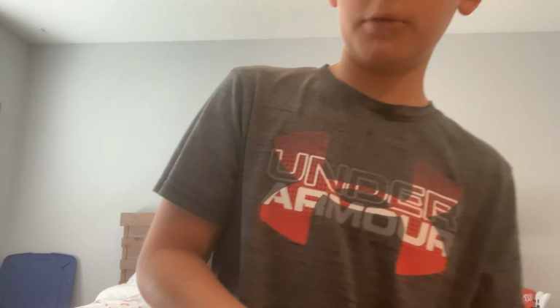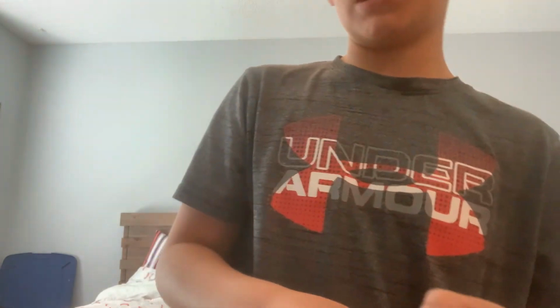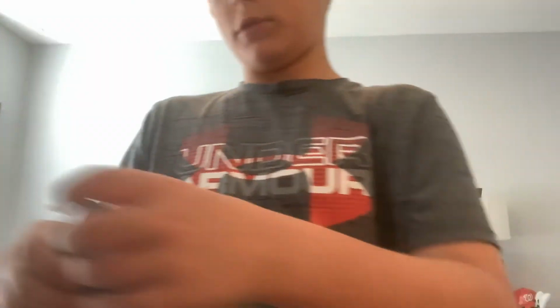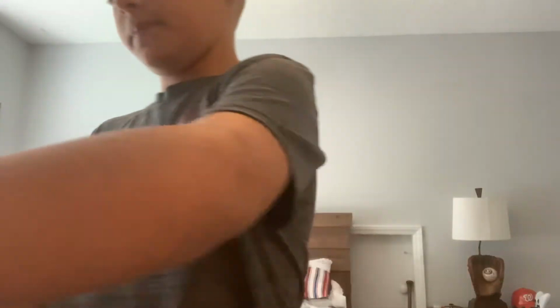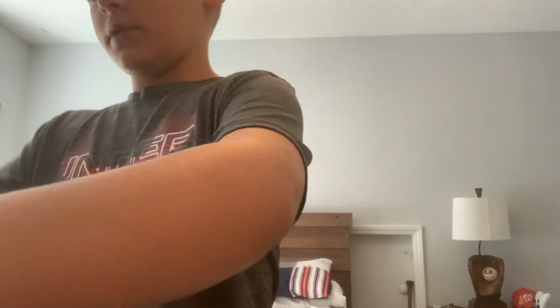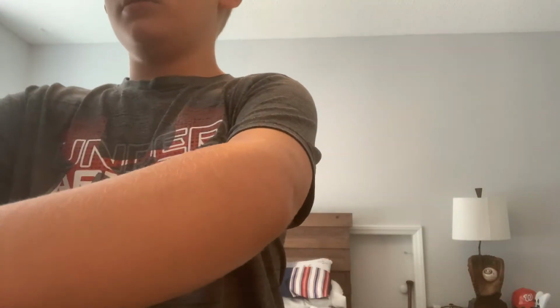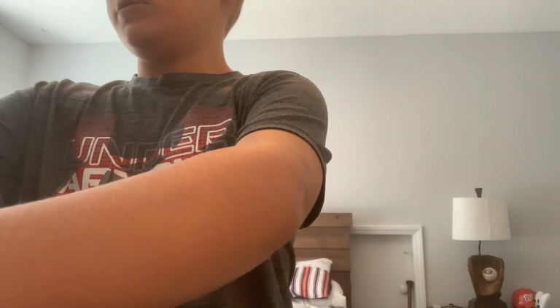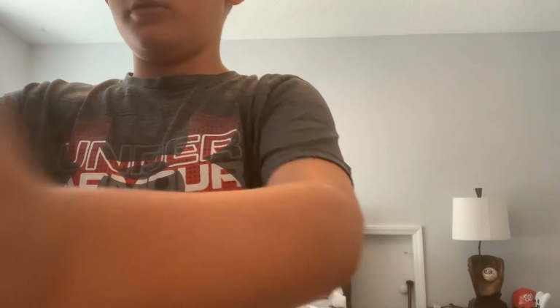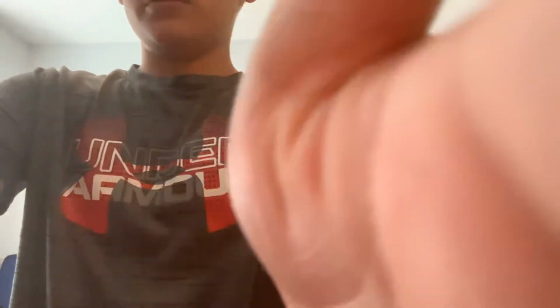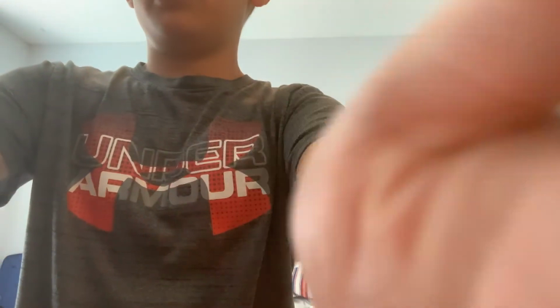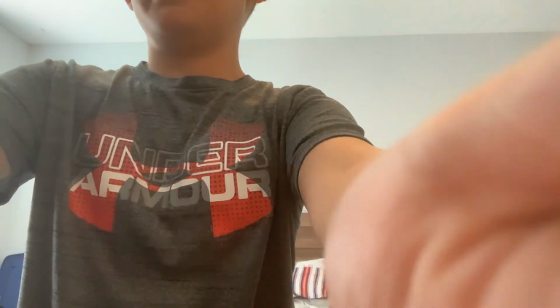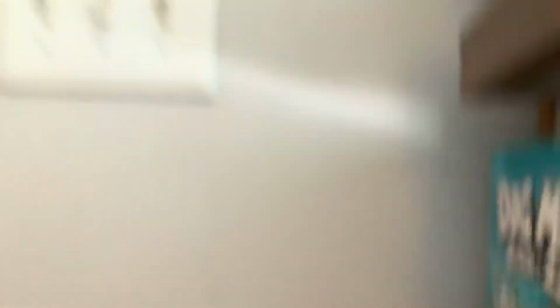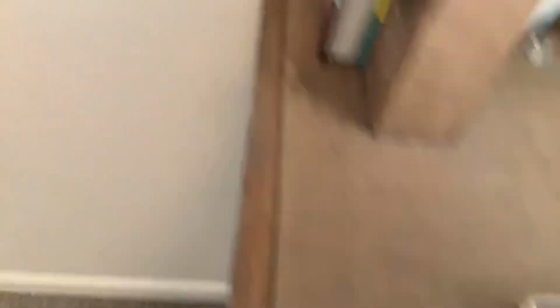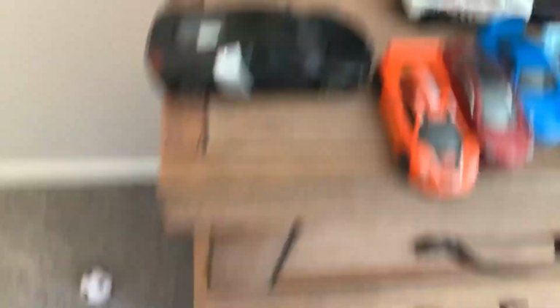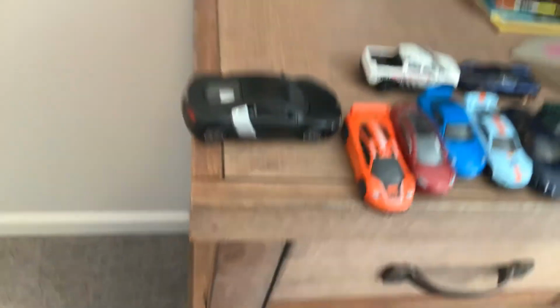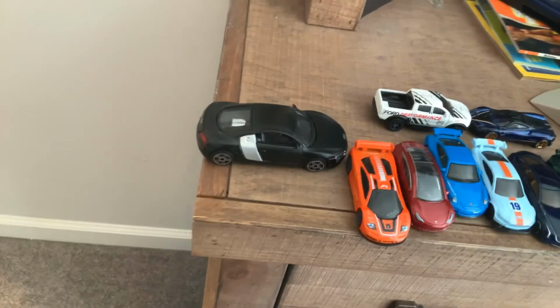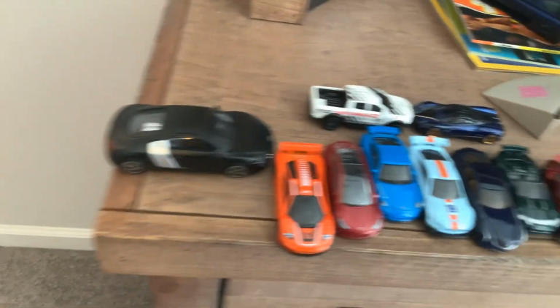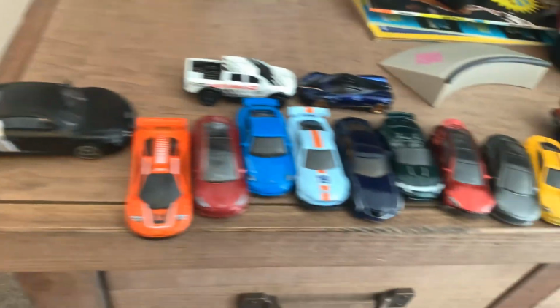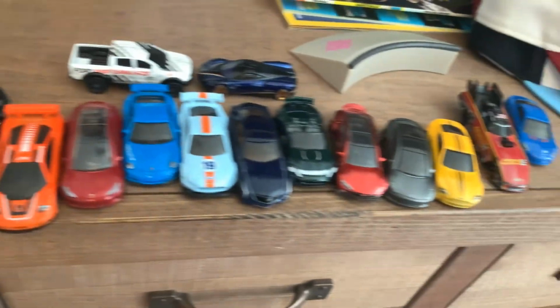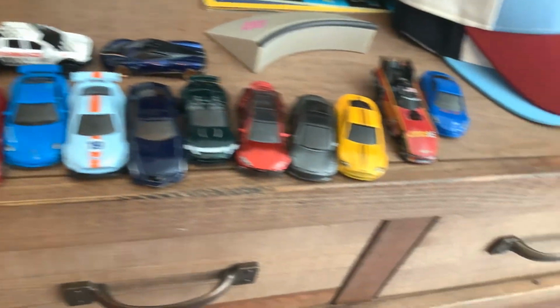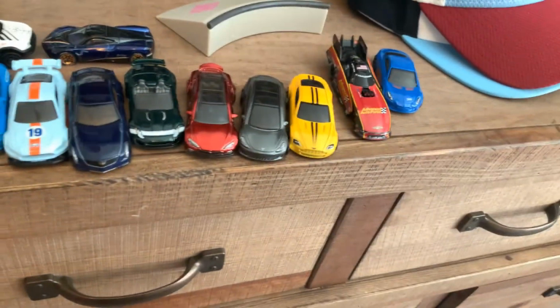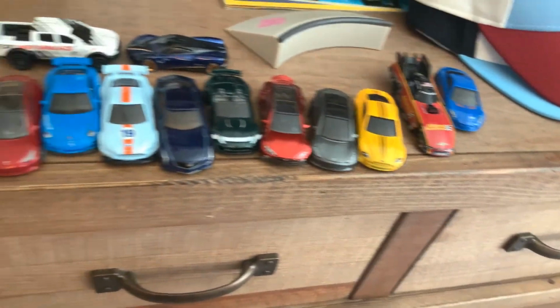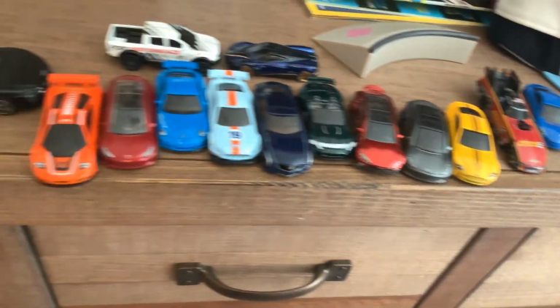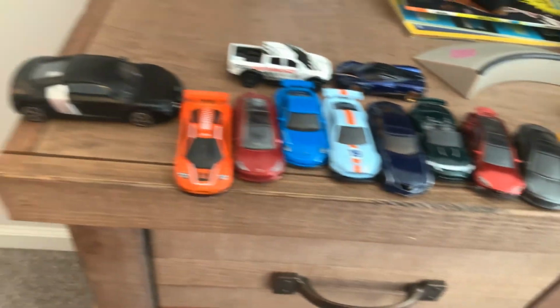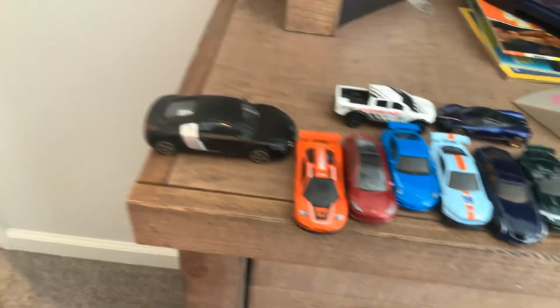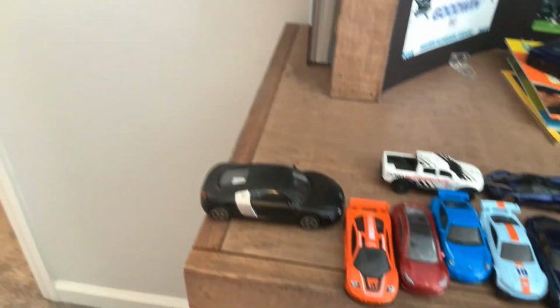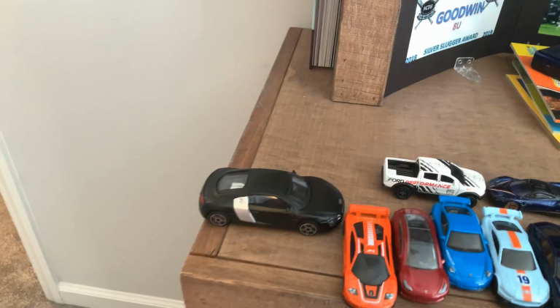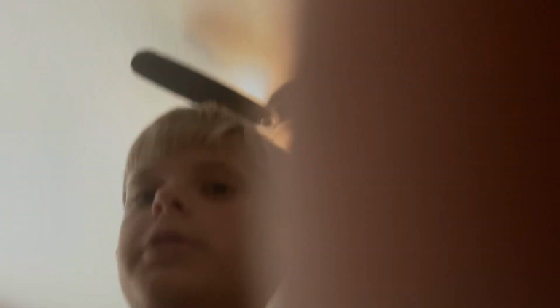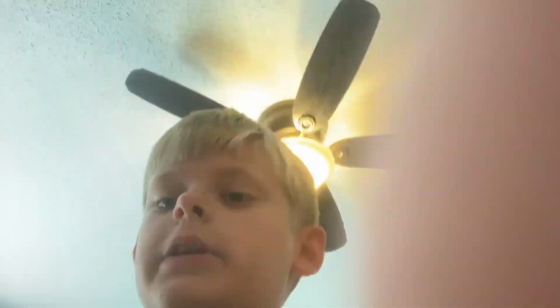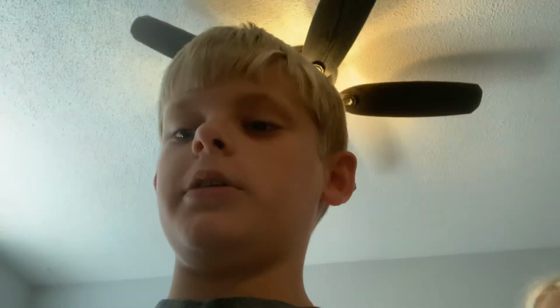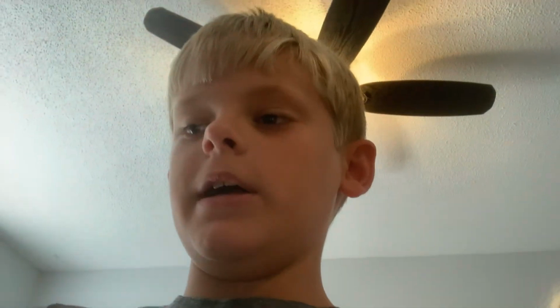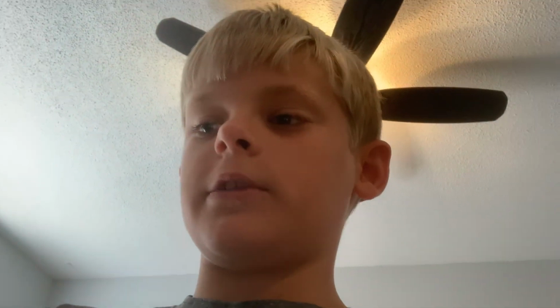I know The Rock has one of them. So these are all my Hot Wheels right there. I hope you enjoyed this video and I'll see you guys in the next one.